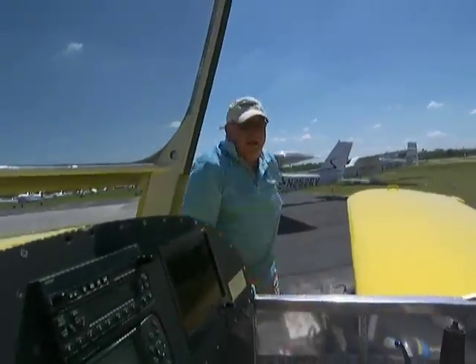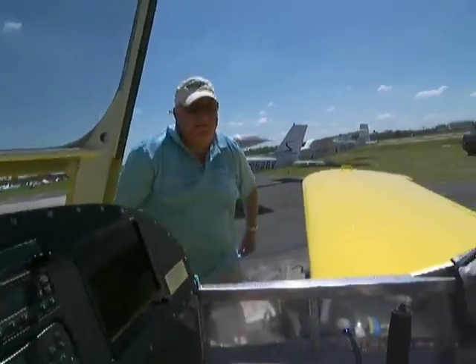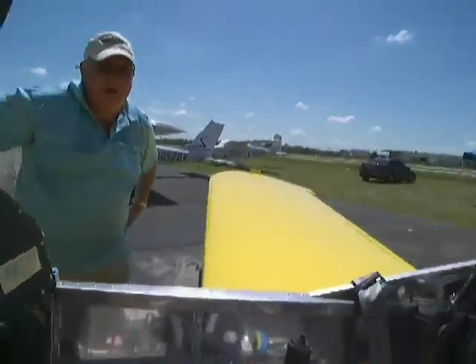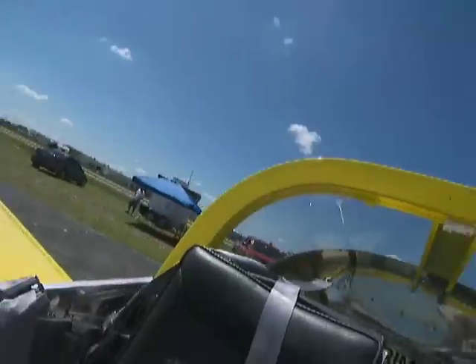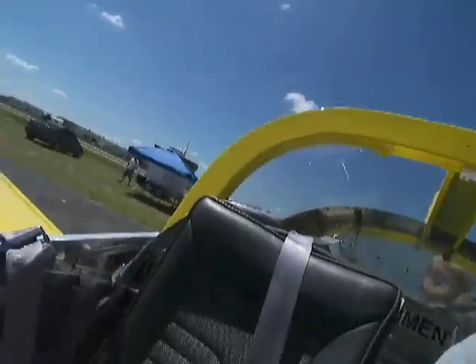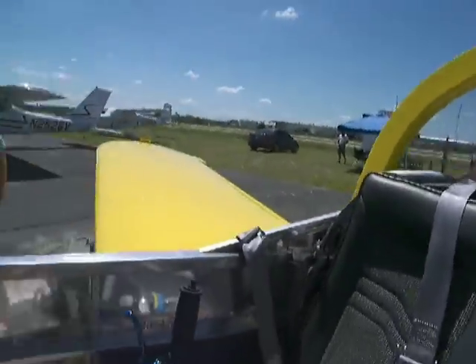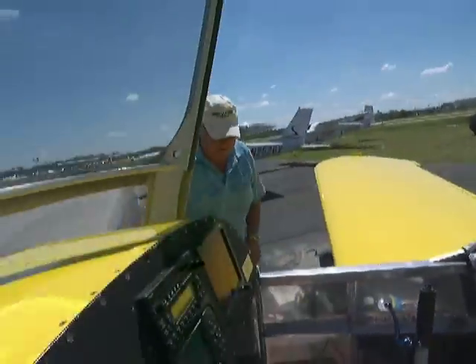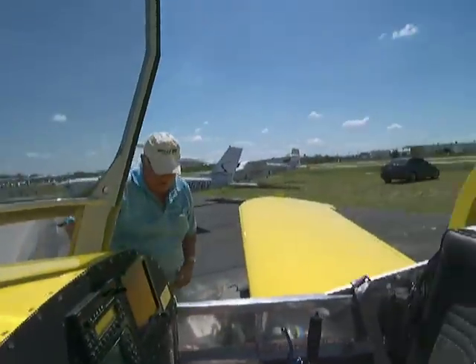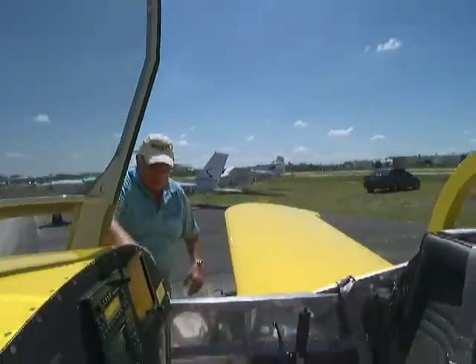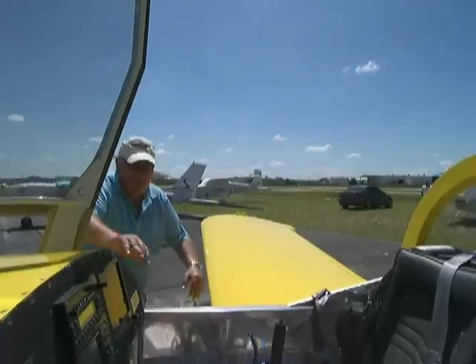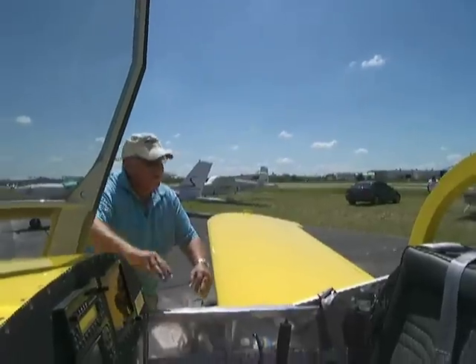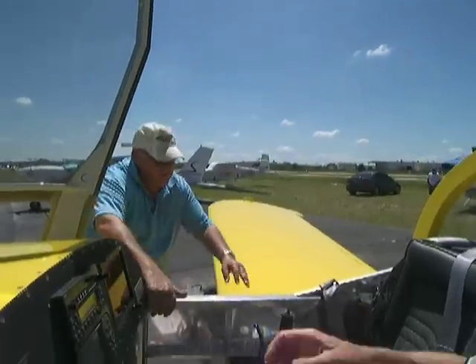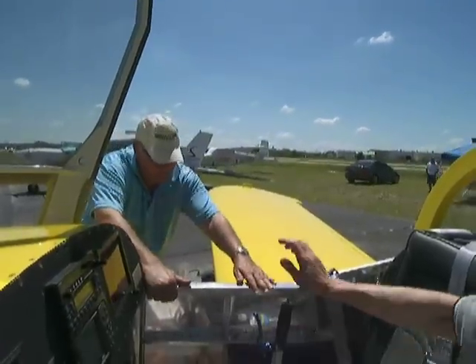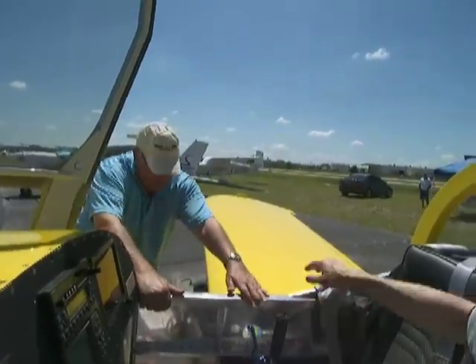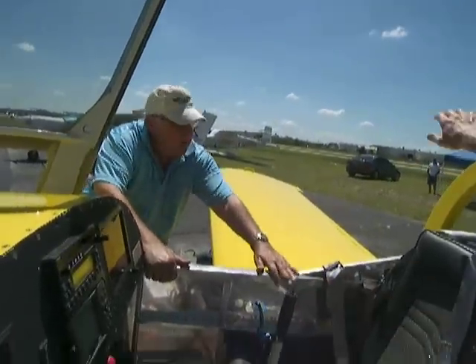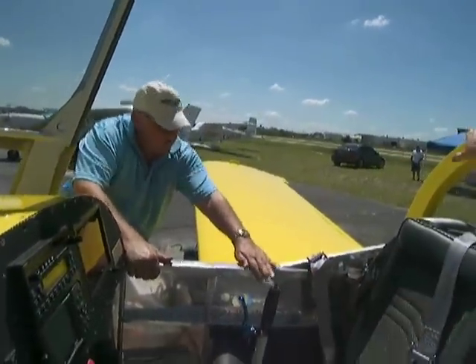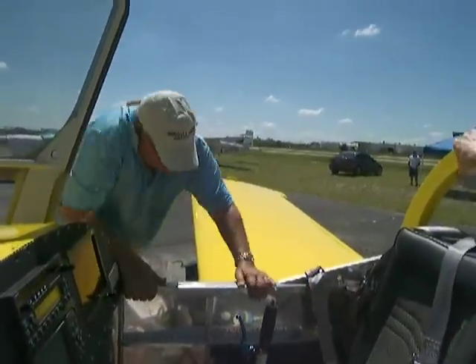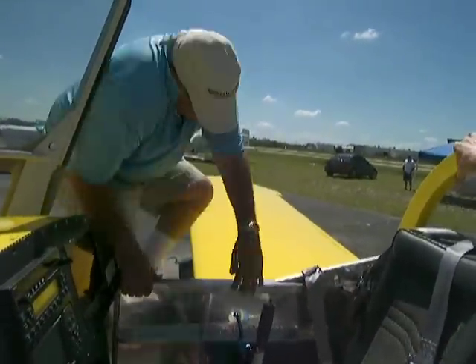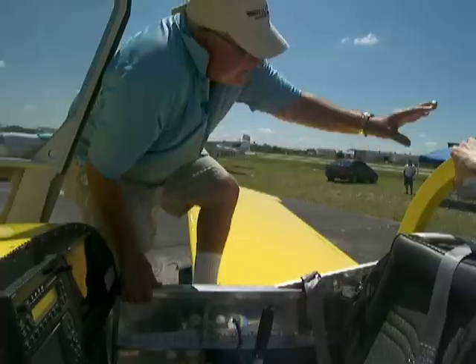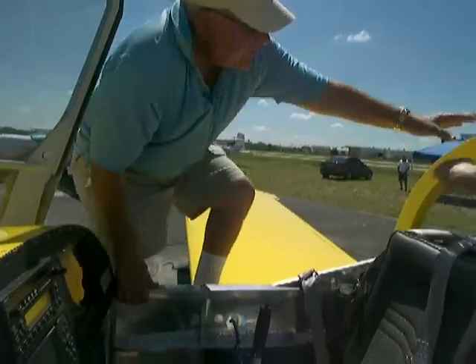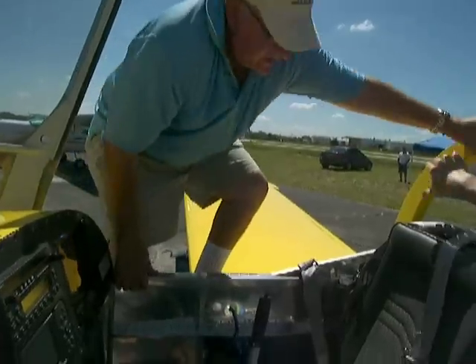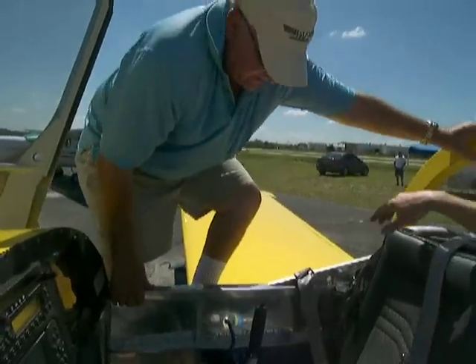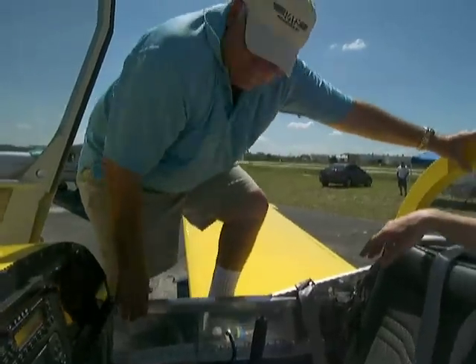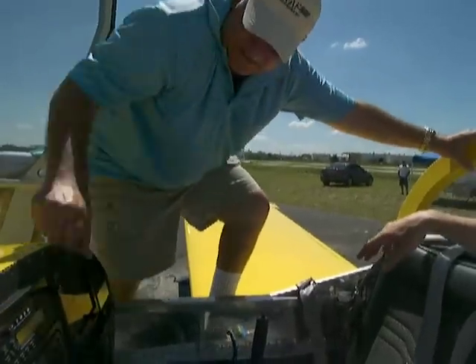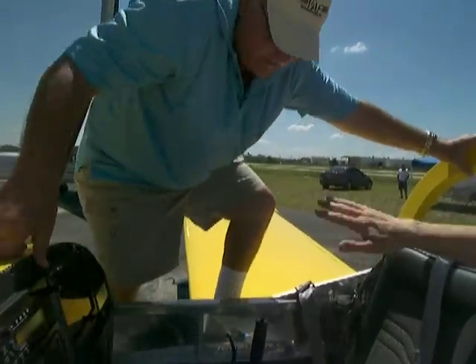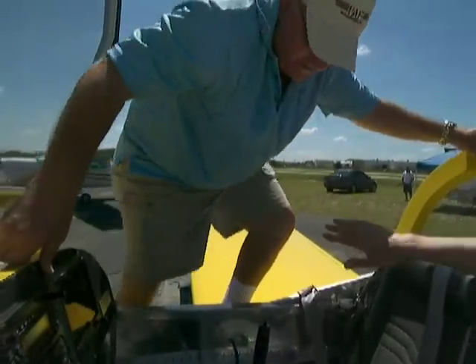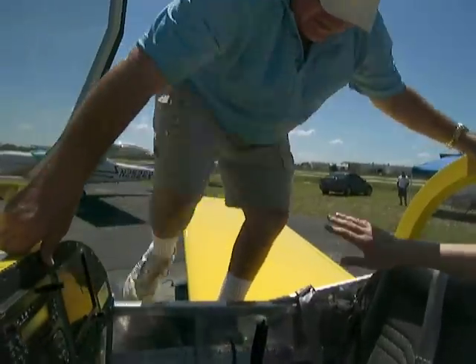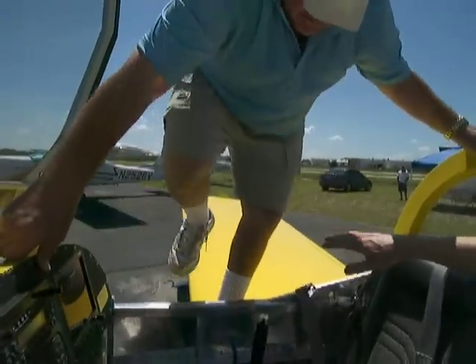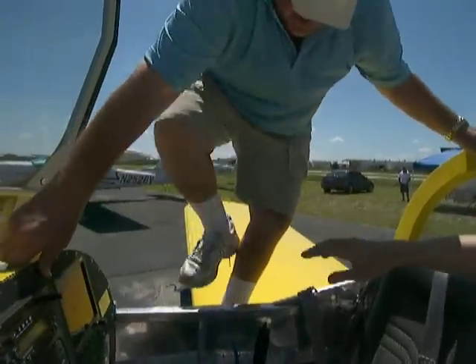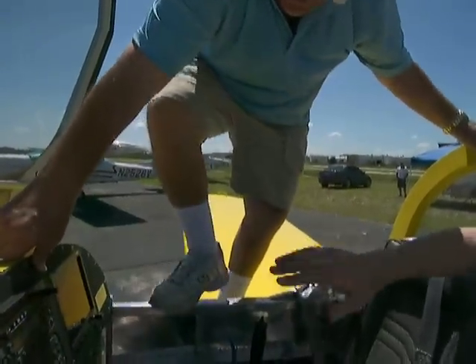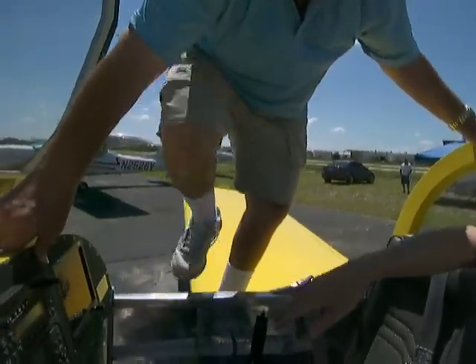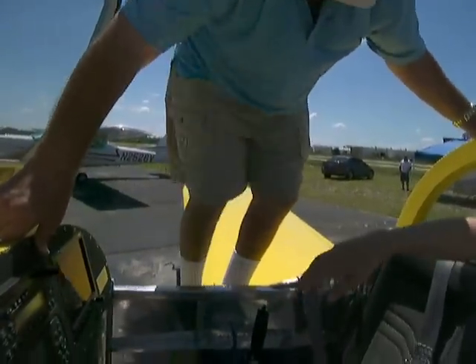Okay, now let's see if I get back in. No problem. Ready? Step on that, grab that, and then as you step up, step on the wing, reach to that. Much easier. Now get both feet up and stand on the wing, and then just step over.